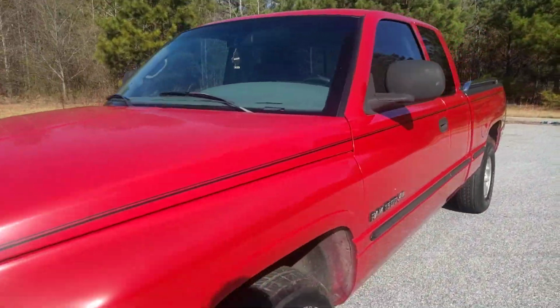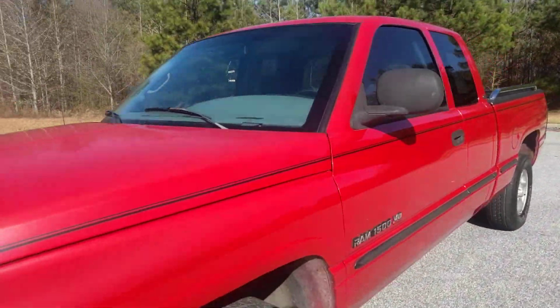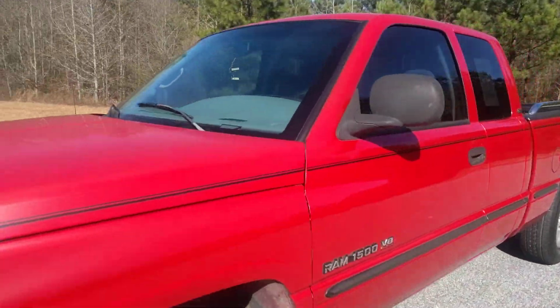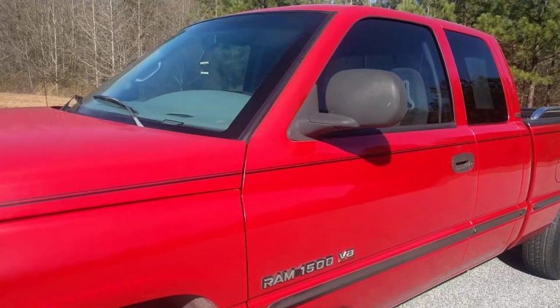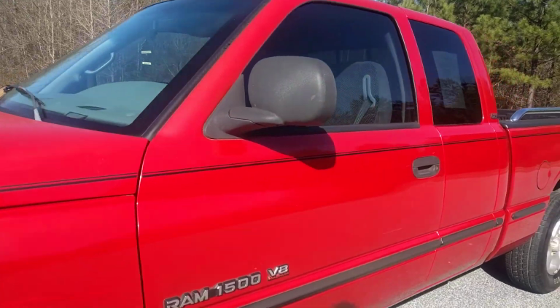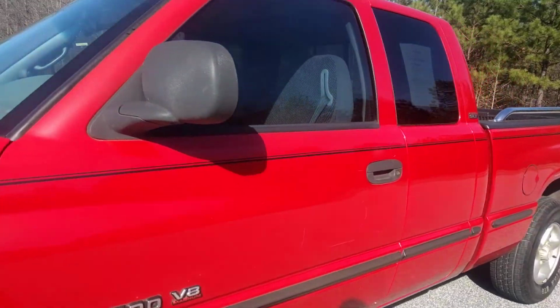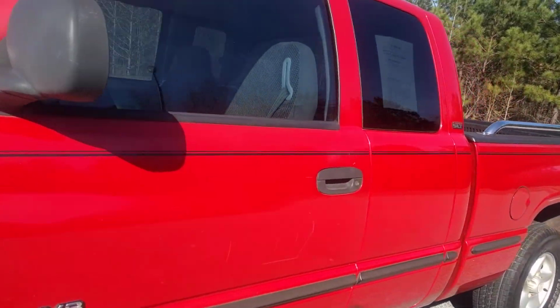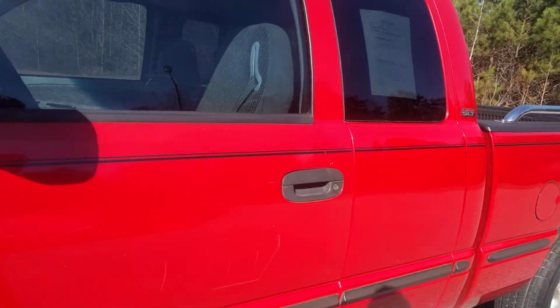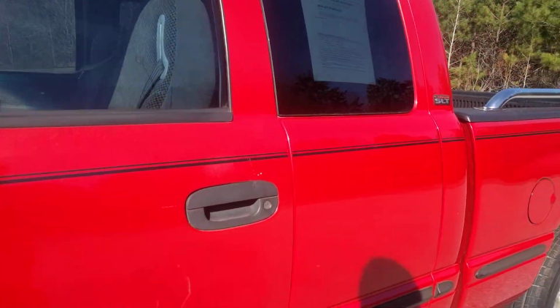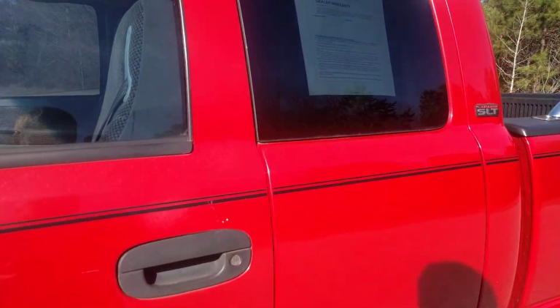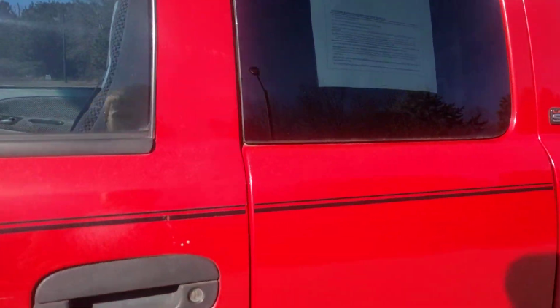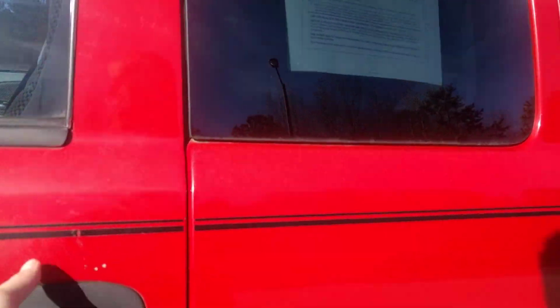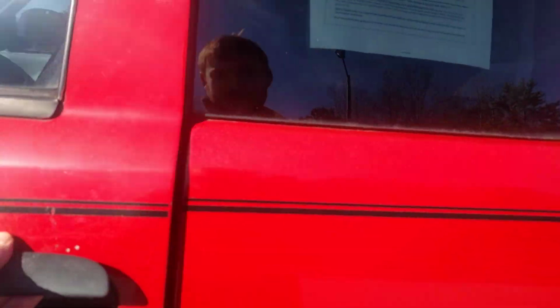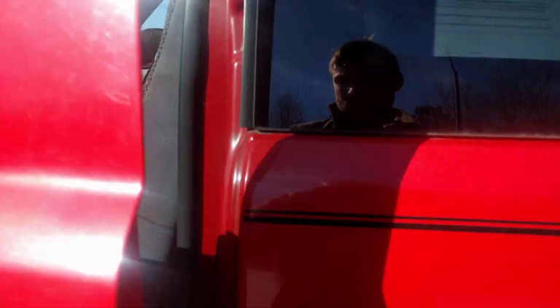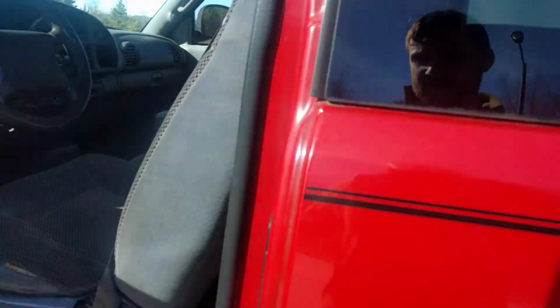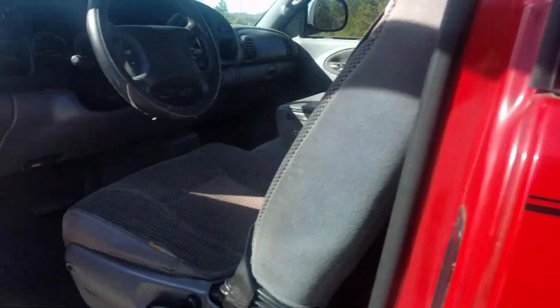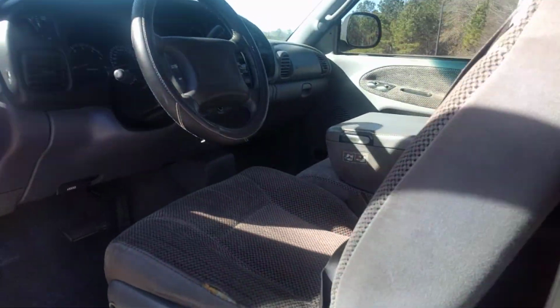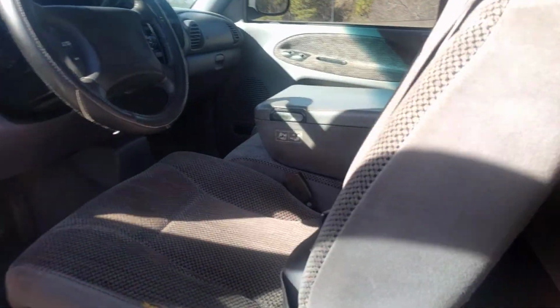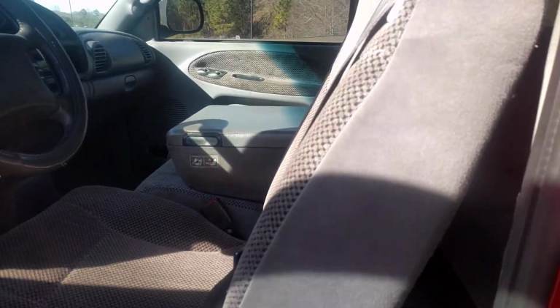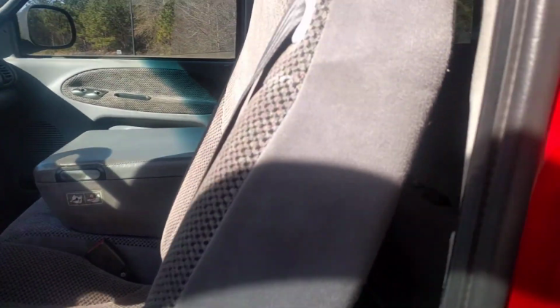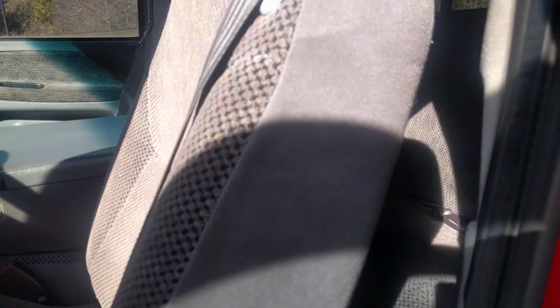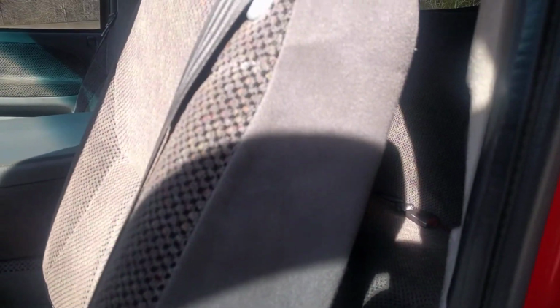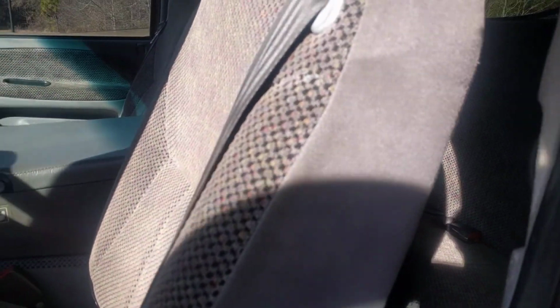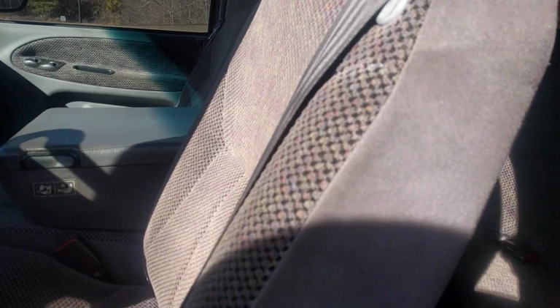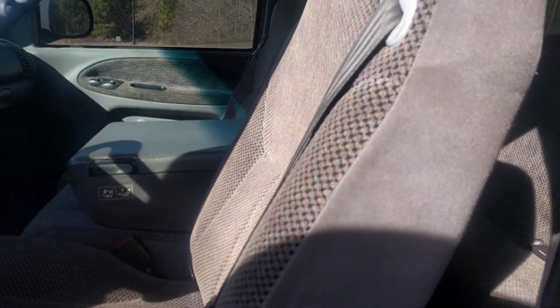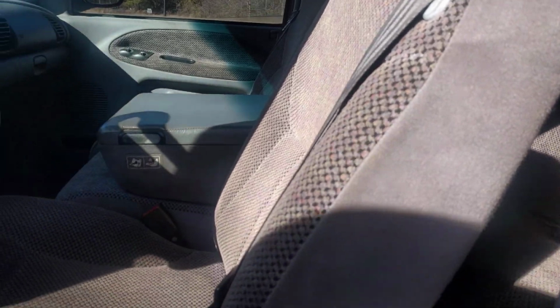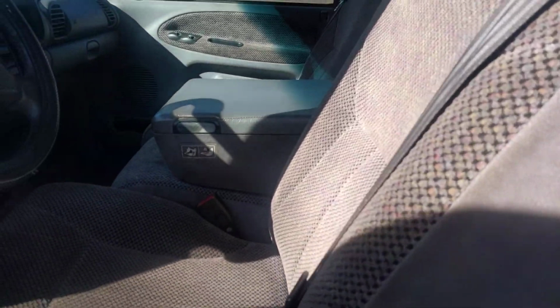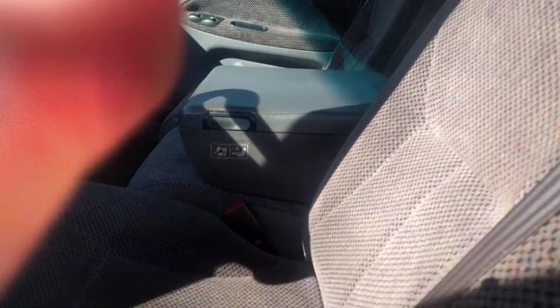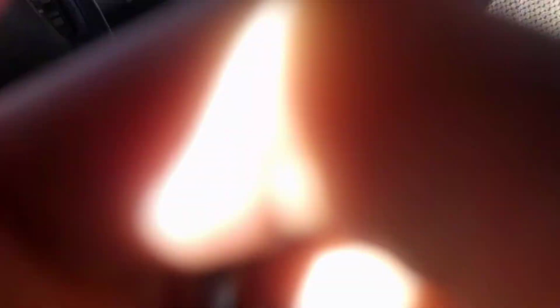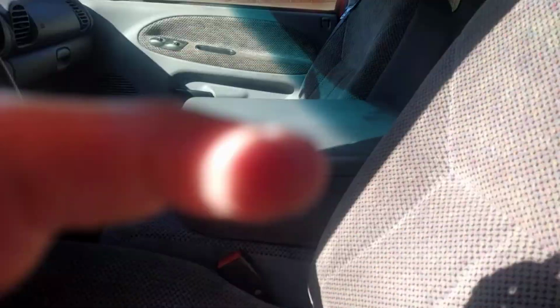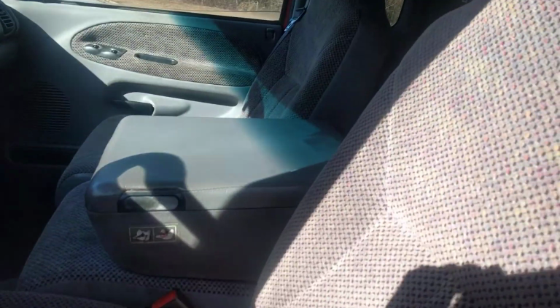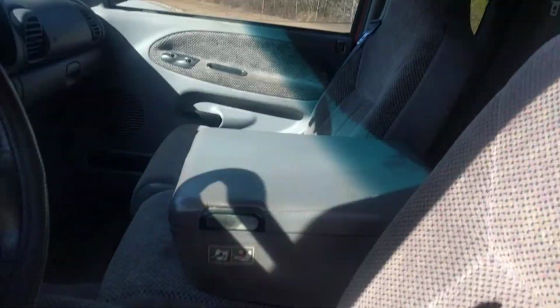I'll show the inside. It cranks every time, runs good, no check engine lights, nothing like that.